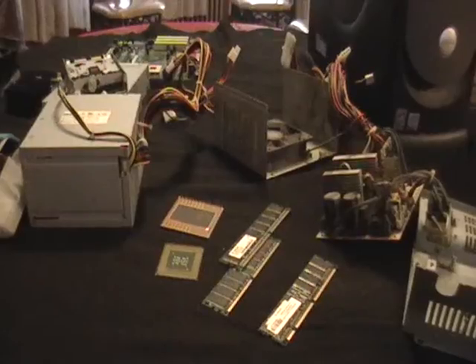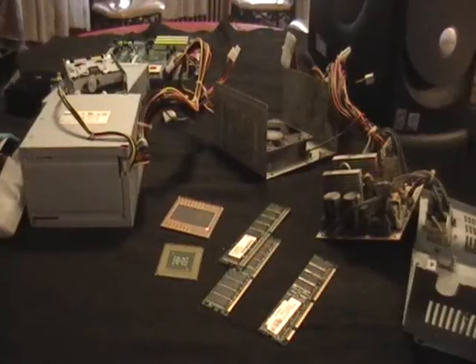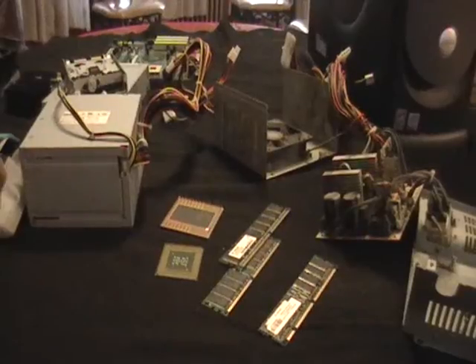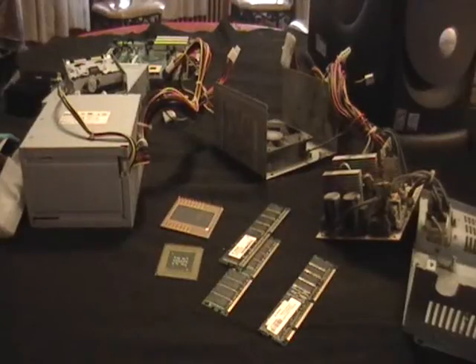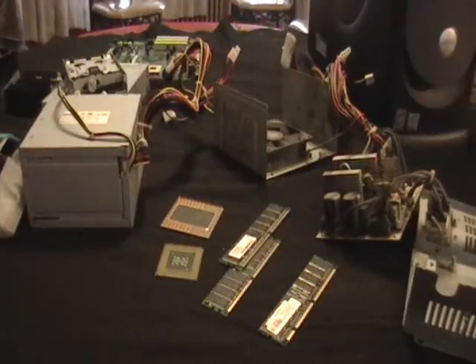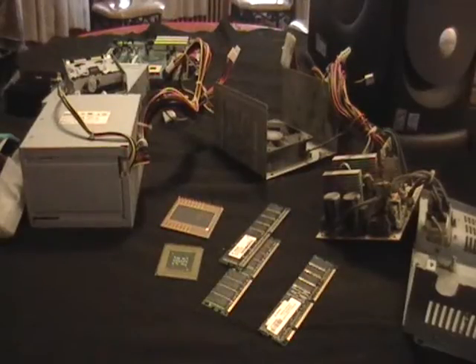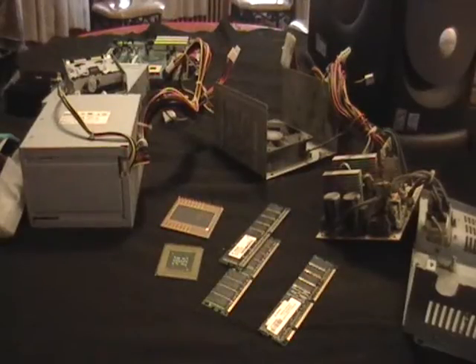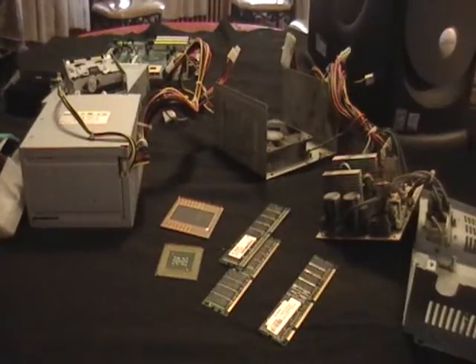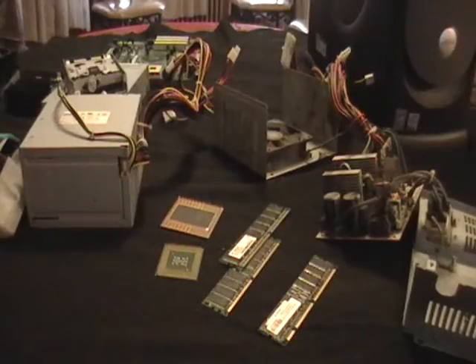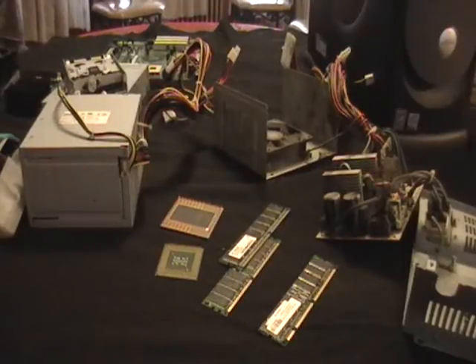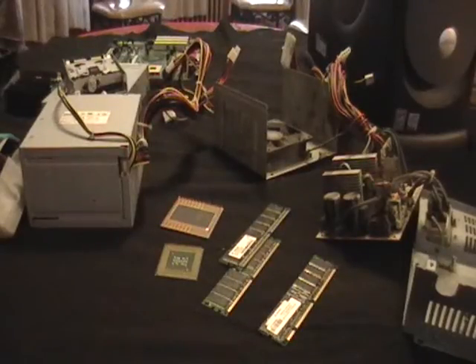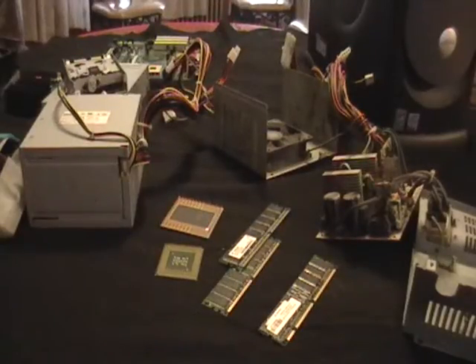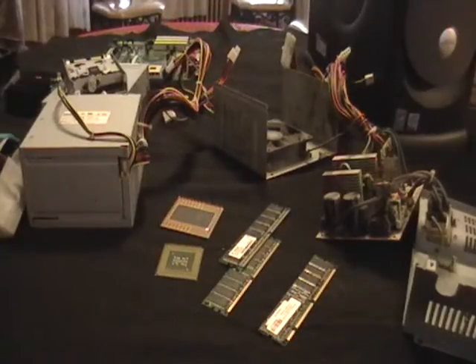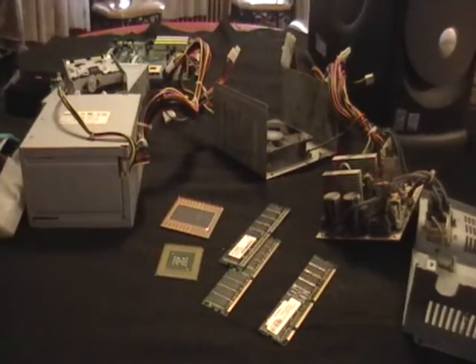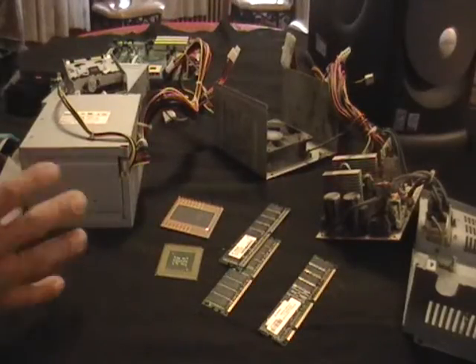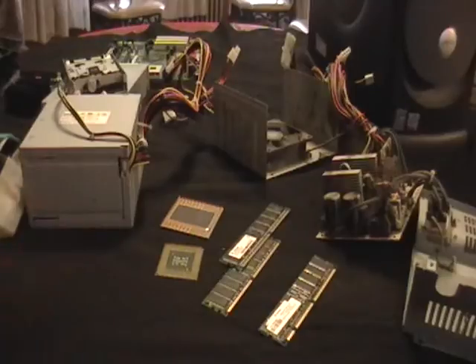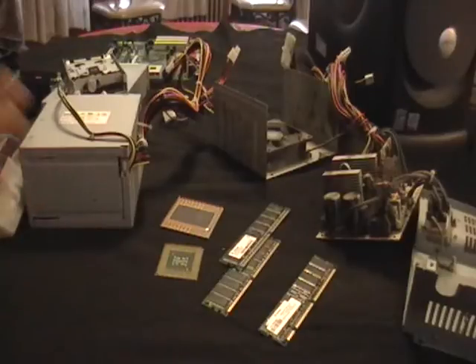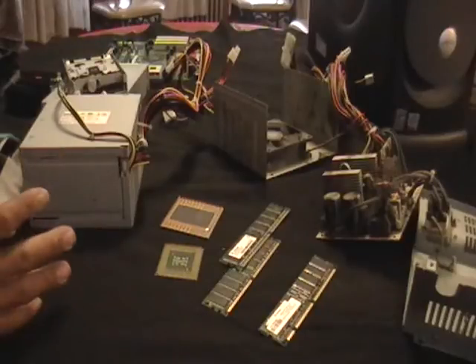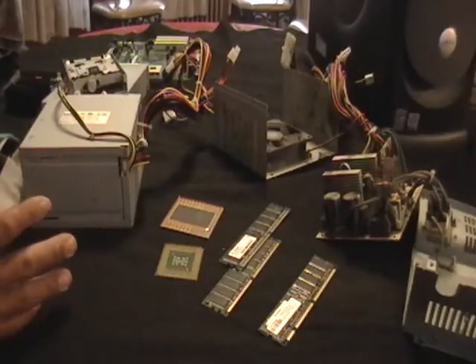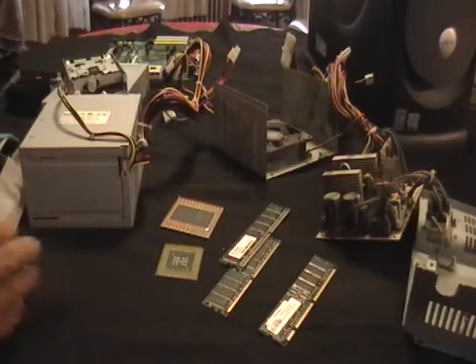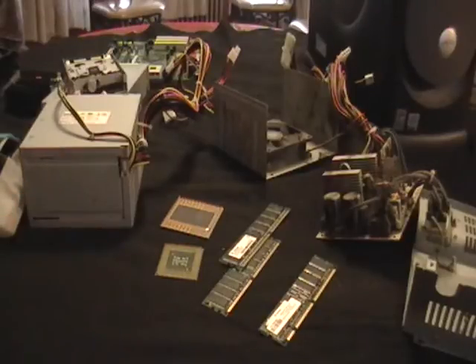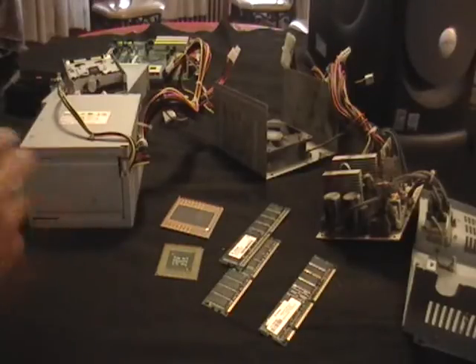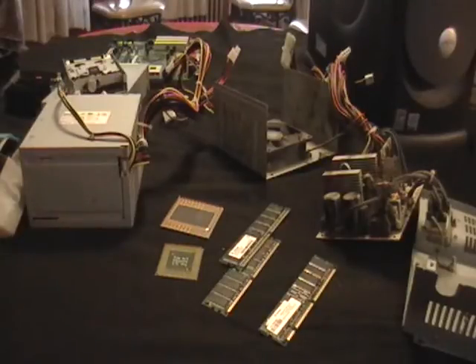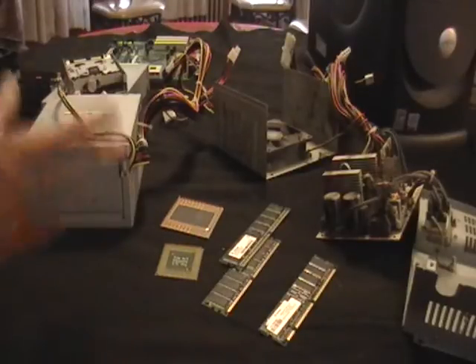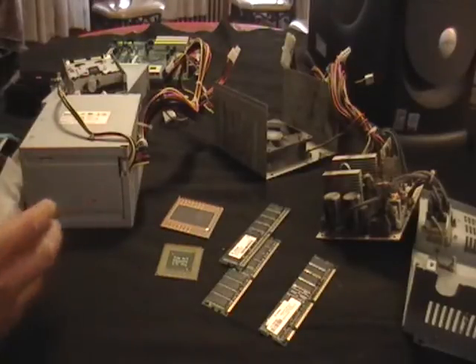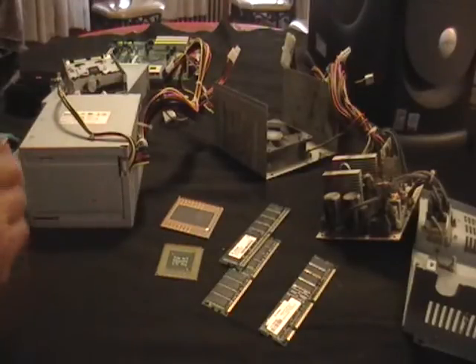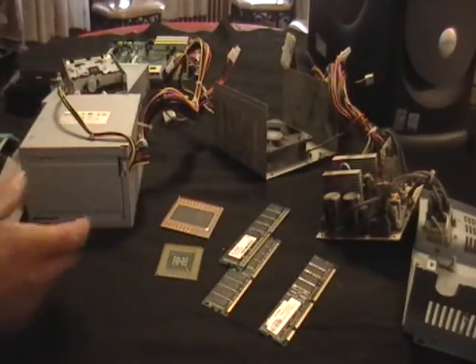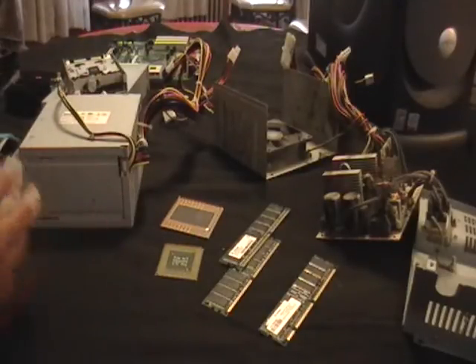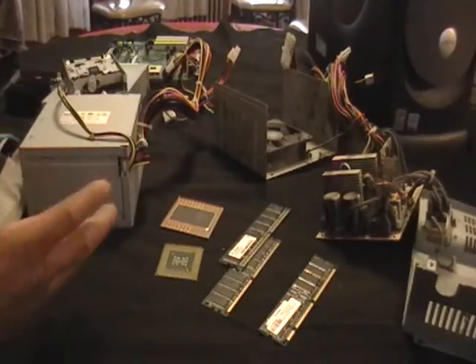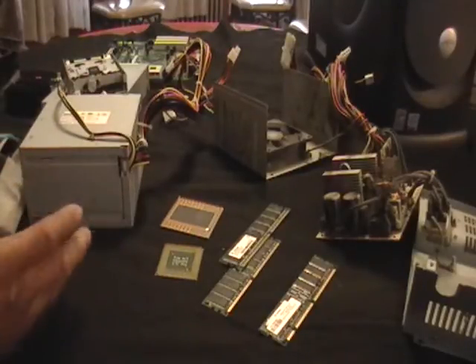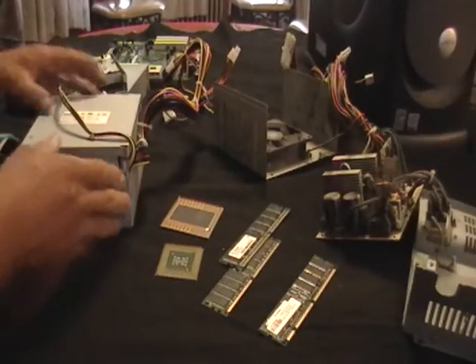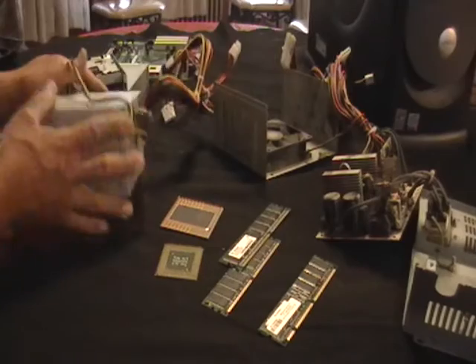Hey guys, this is Mike the Scrapper again. I got a computer here. I just took one apart, and just wanted to show you what it looks like instead of going through the process of unscrewing it and showing you what everything is.